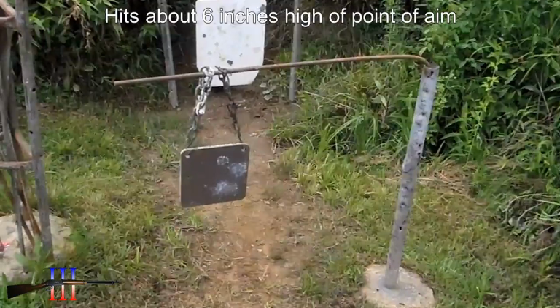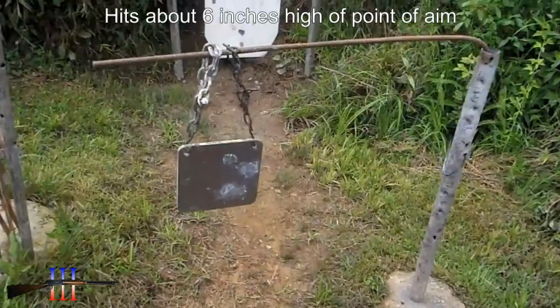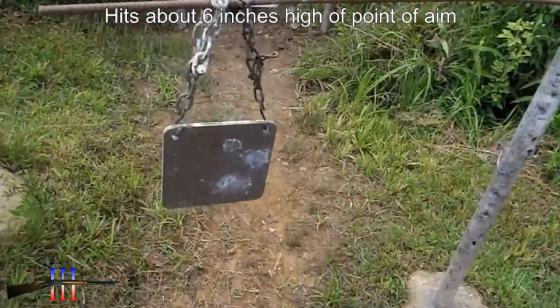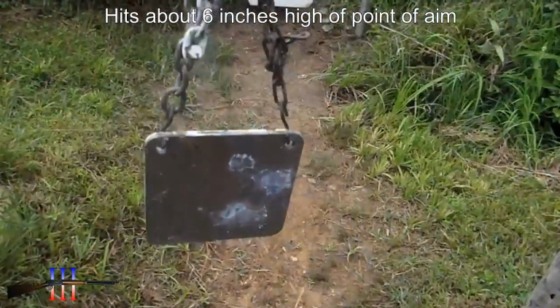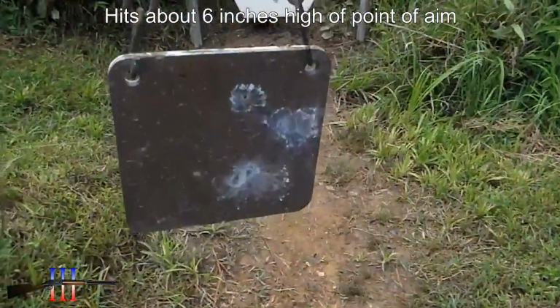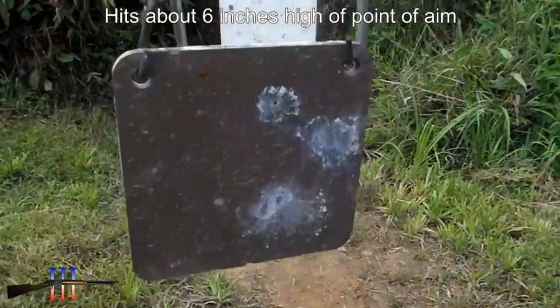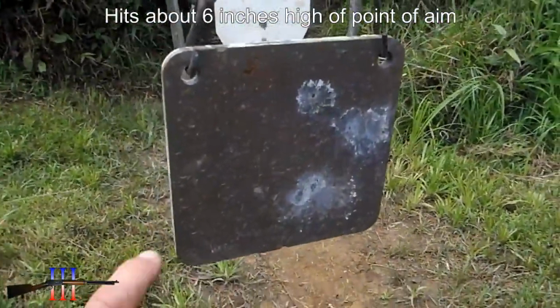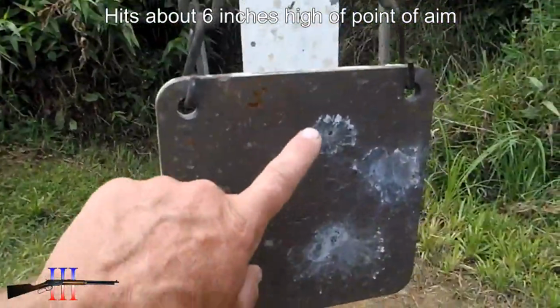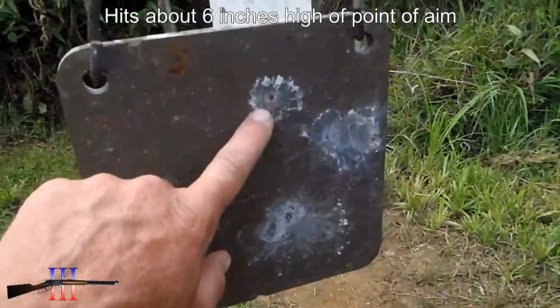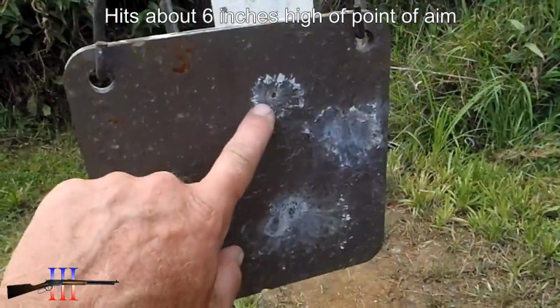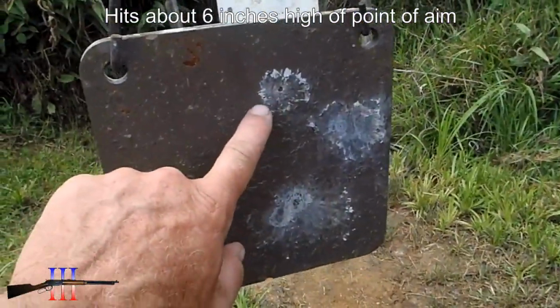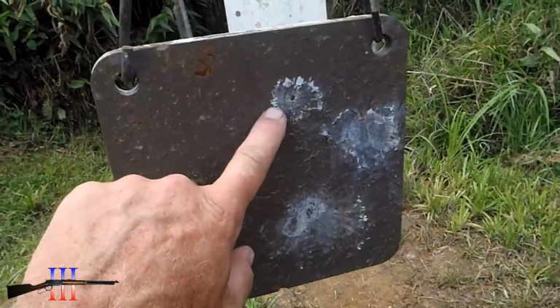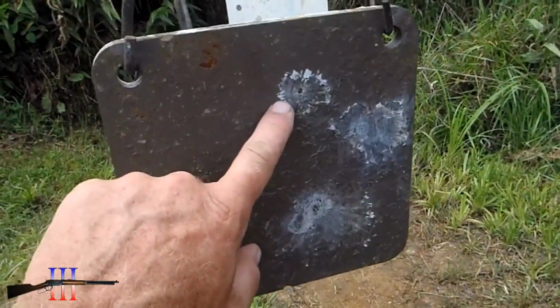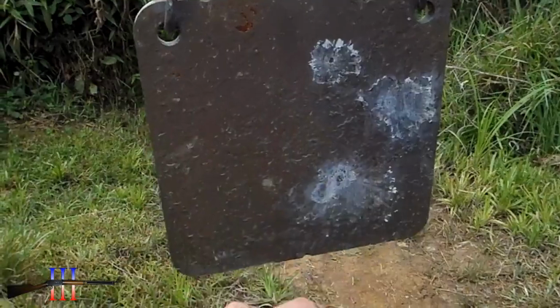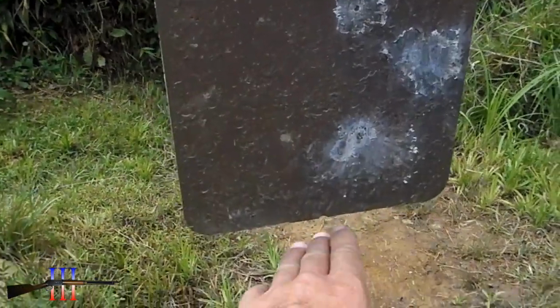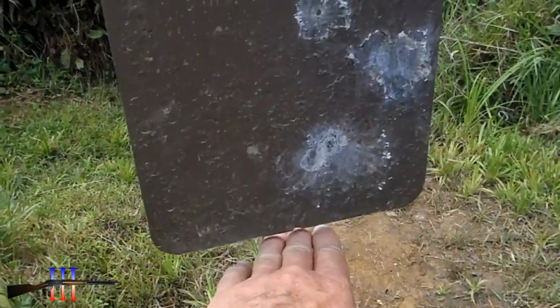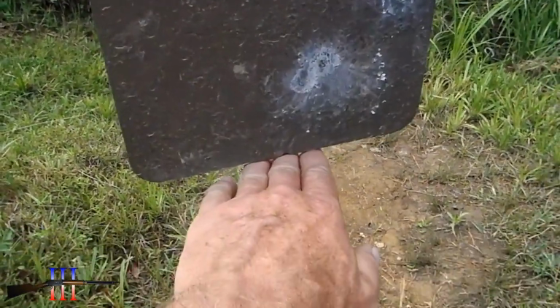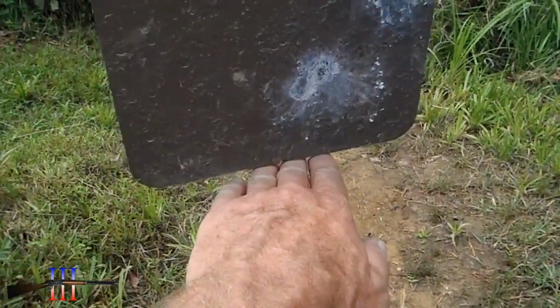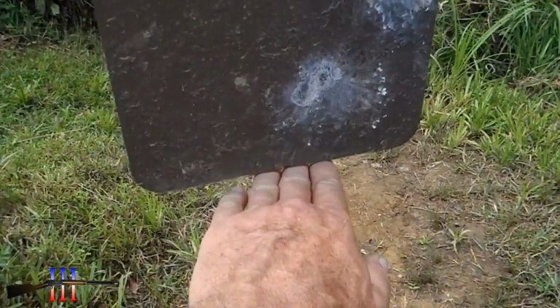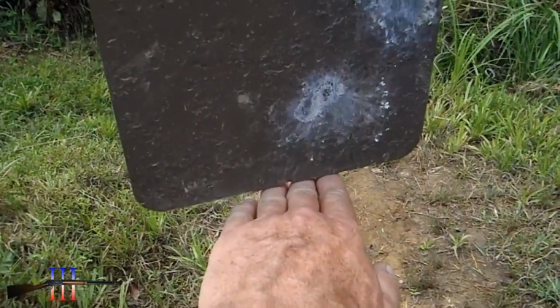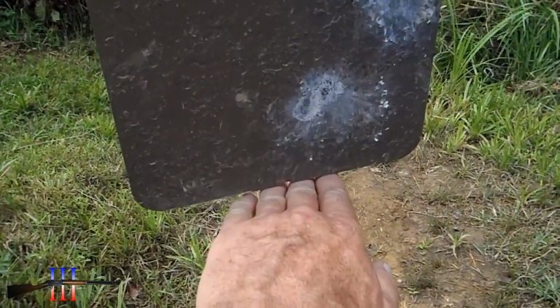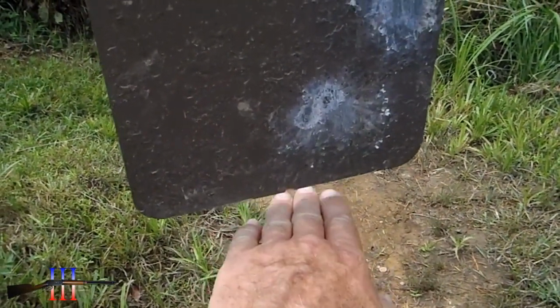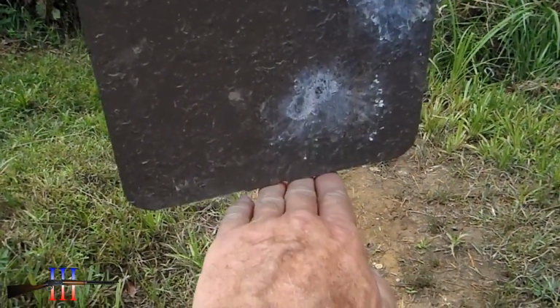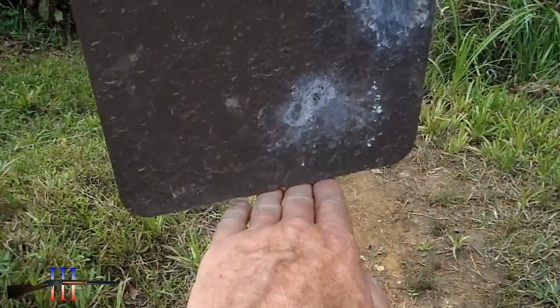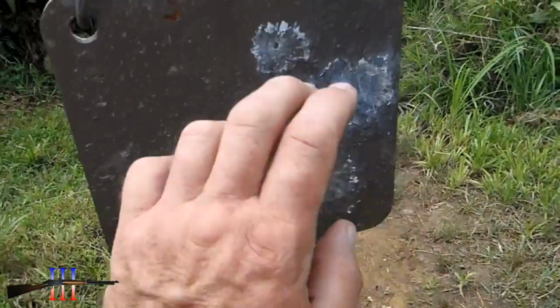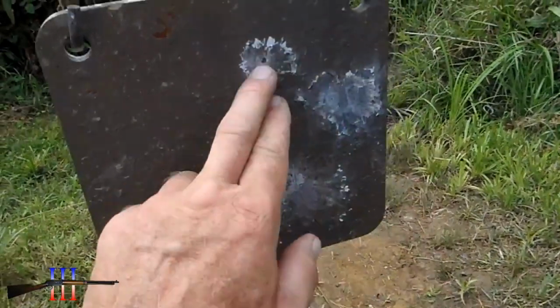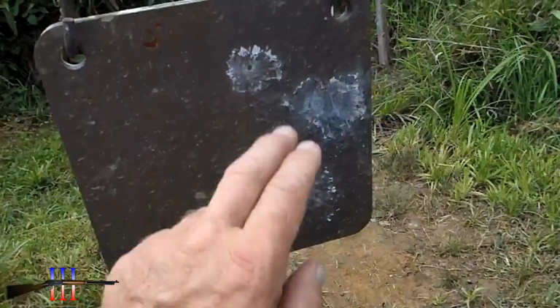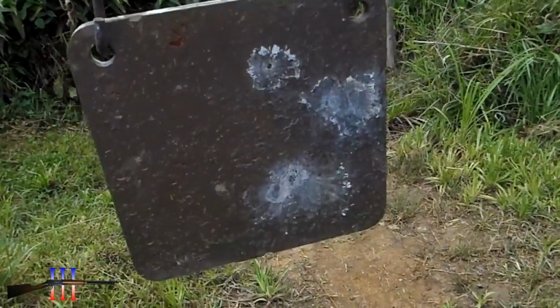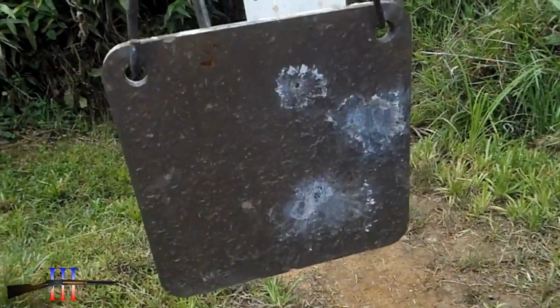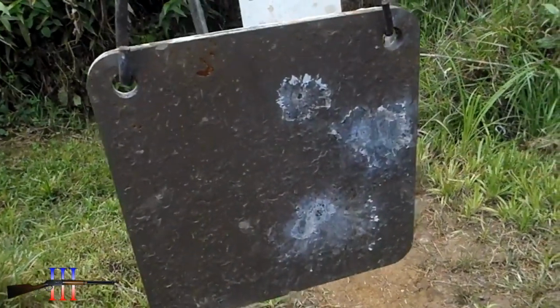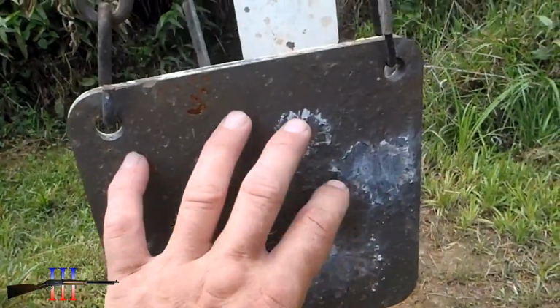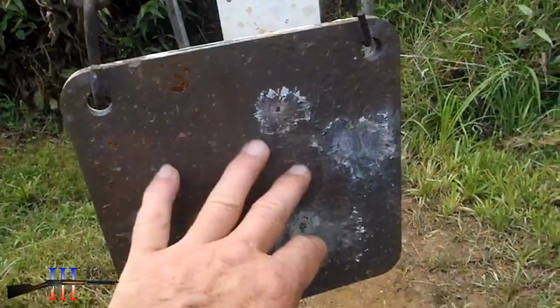I was using a 6 o'clock hold. Hit right there. I was holding a 6 o'clock so I could be more precise and also so I could hit this target. Hopefully.